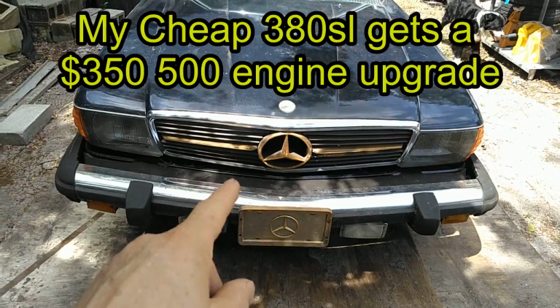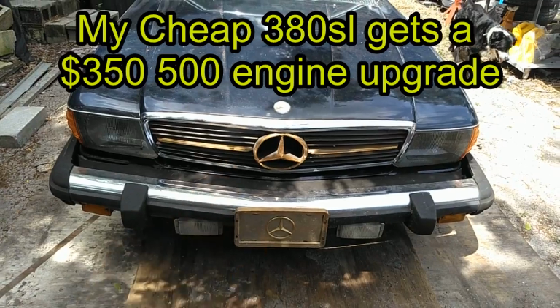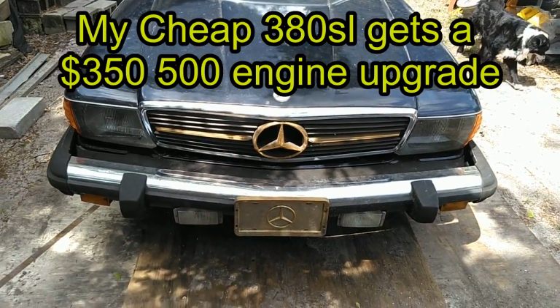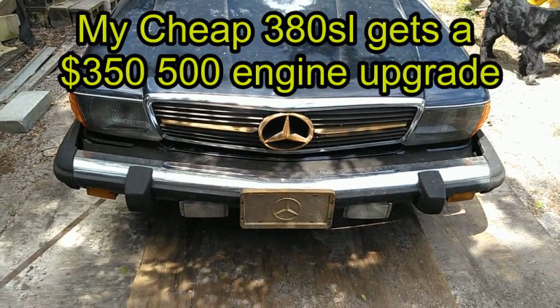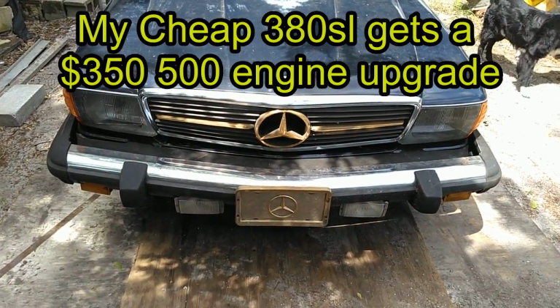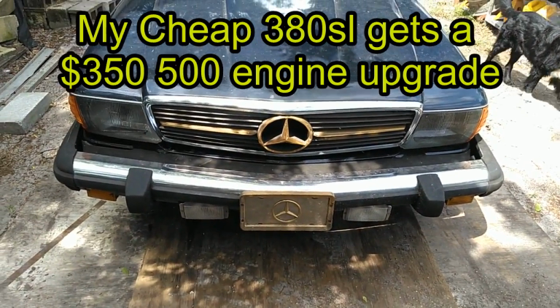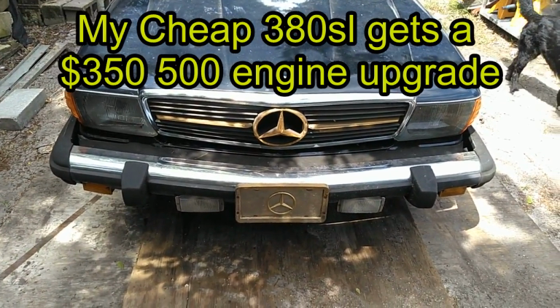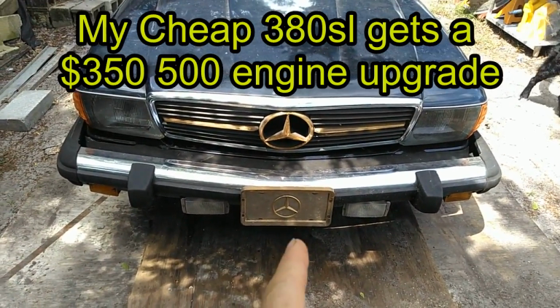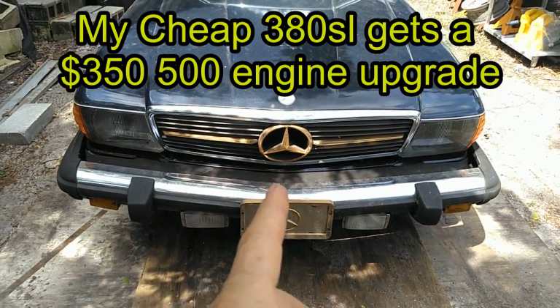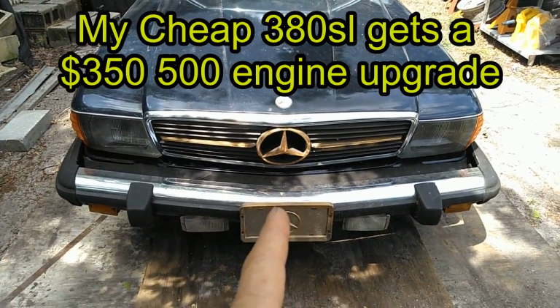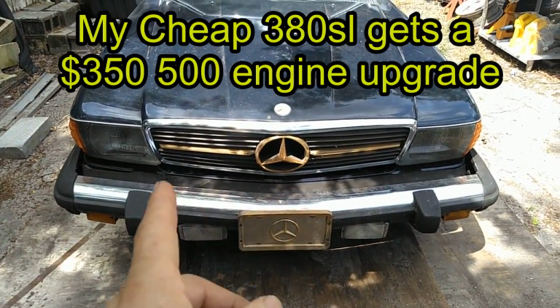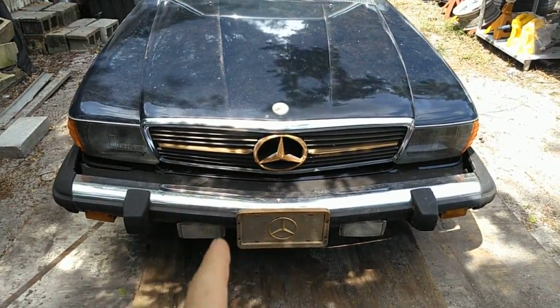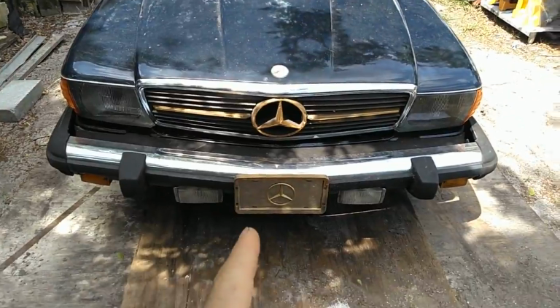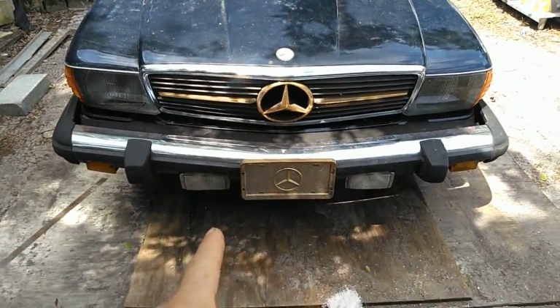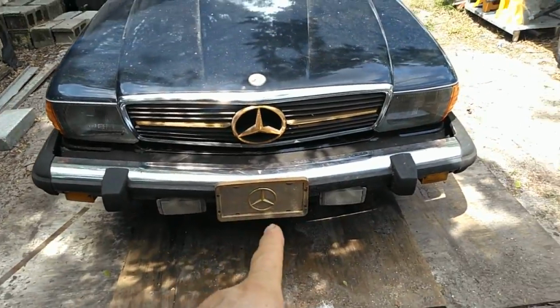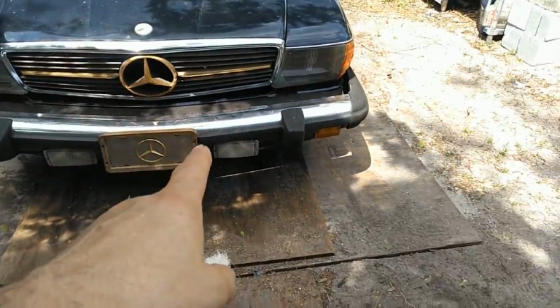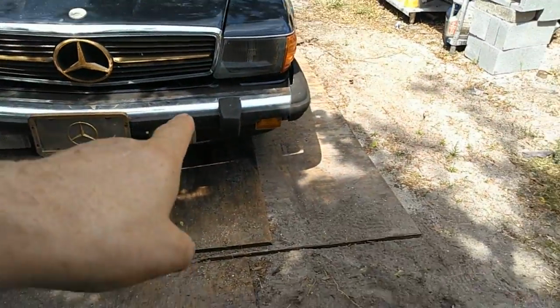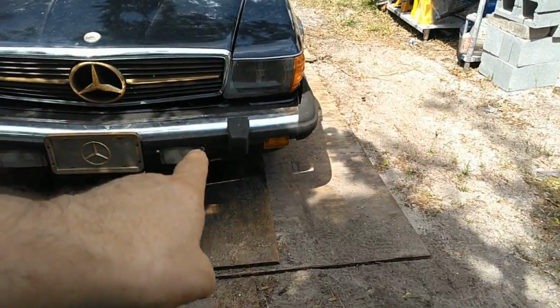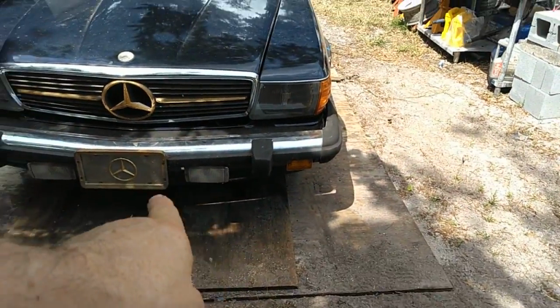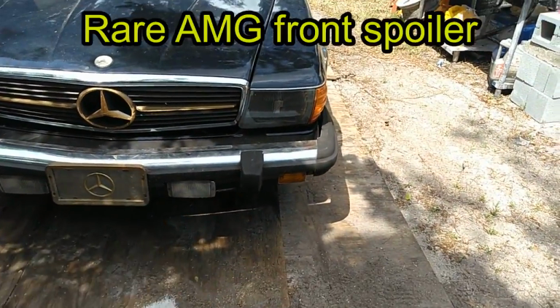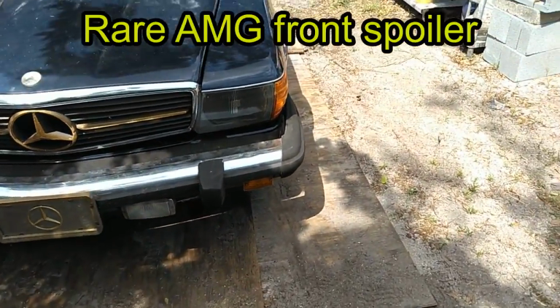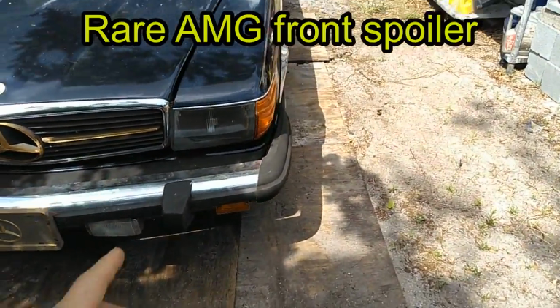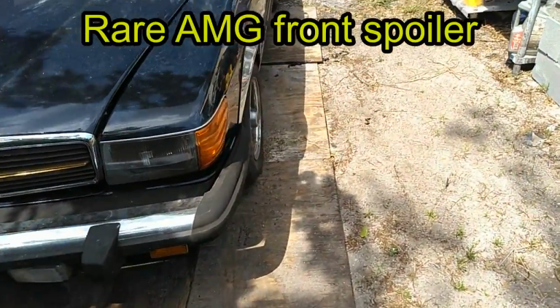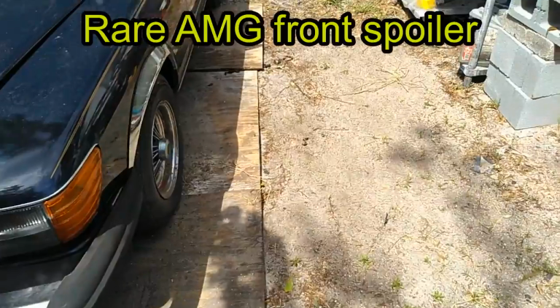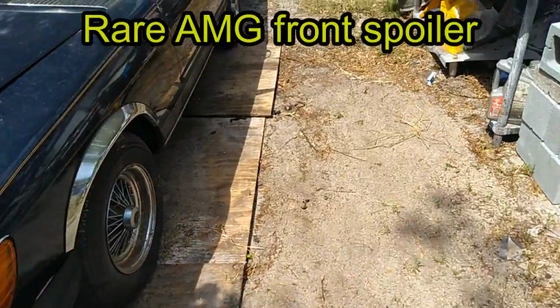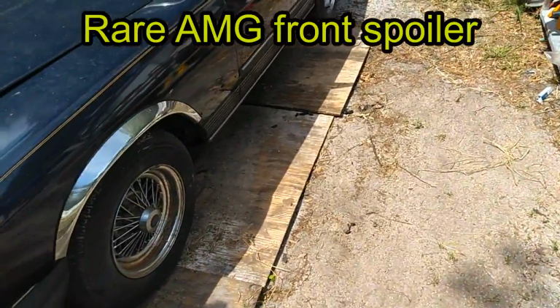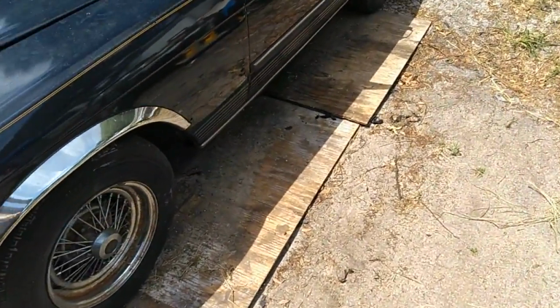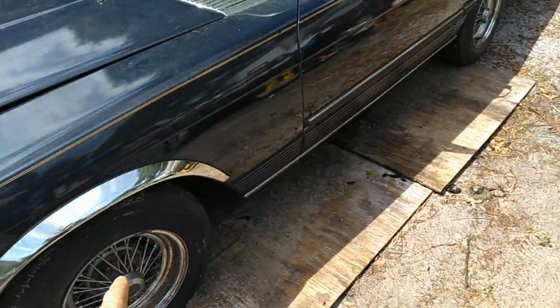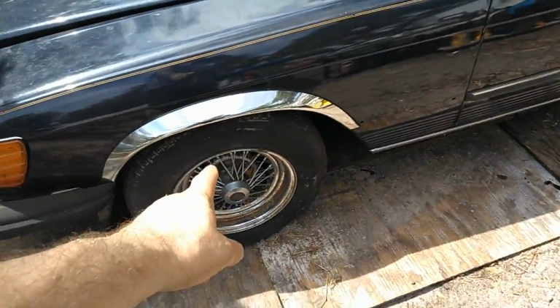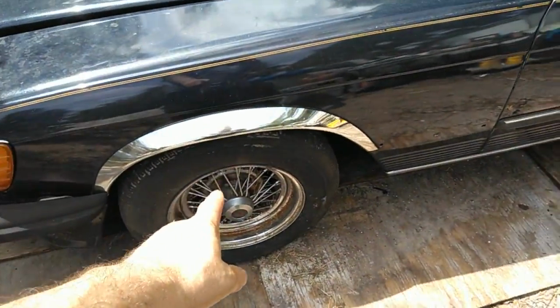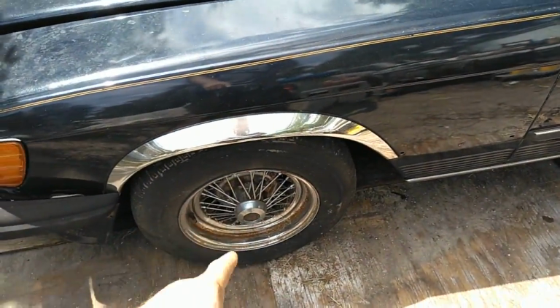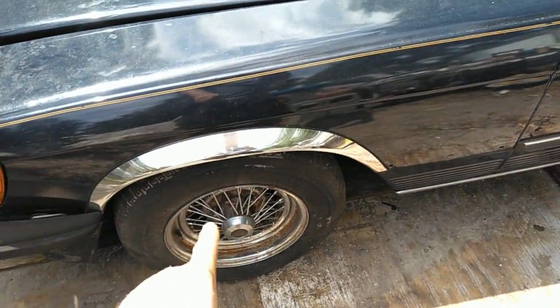This is my '83 Mercedes 380SL. It has European headlights and the AMG spoiler. Someone in the '80s put some money into this — they bought wire wheels.